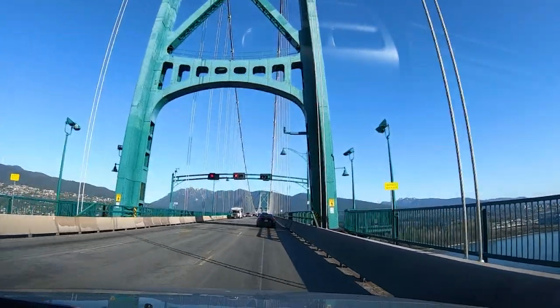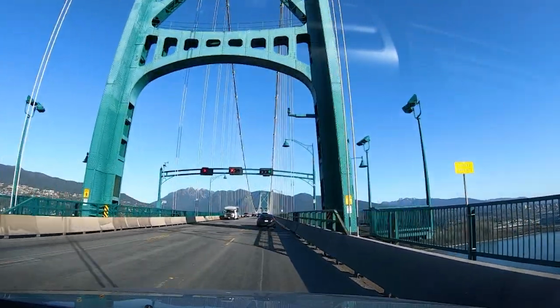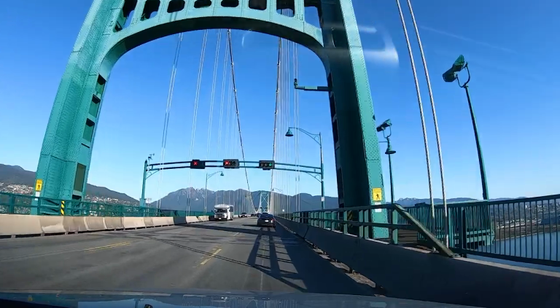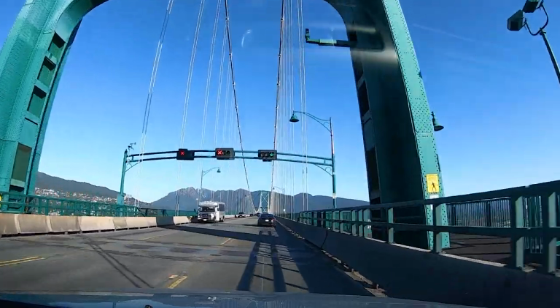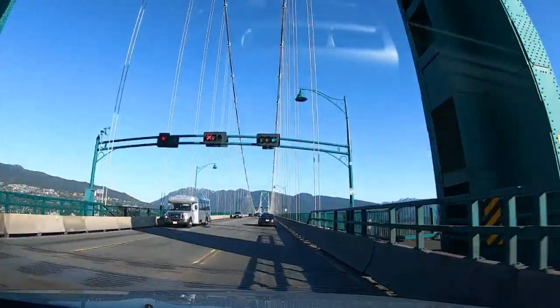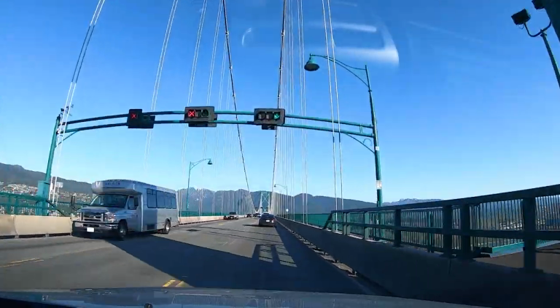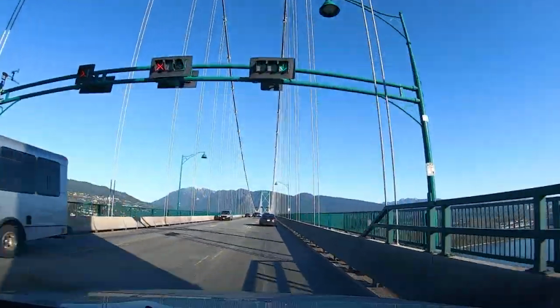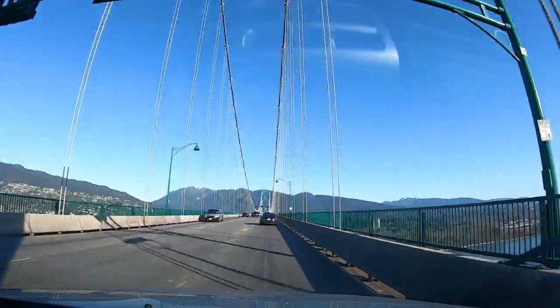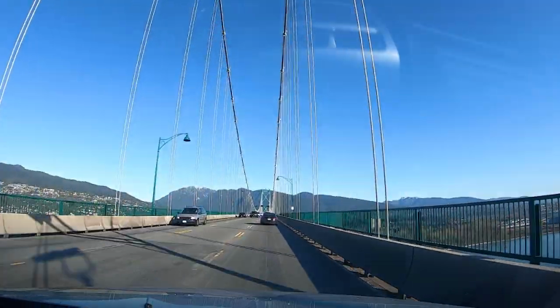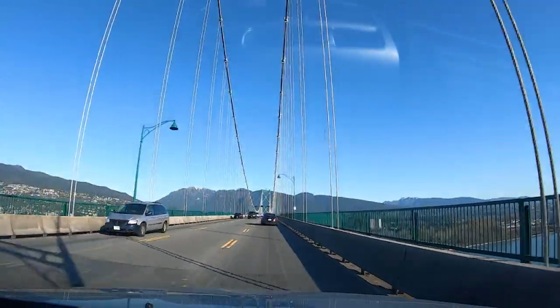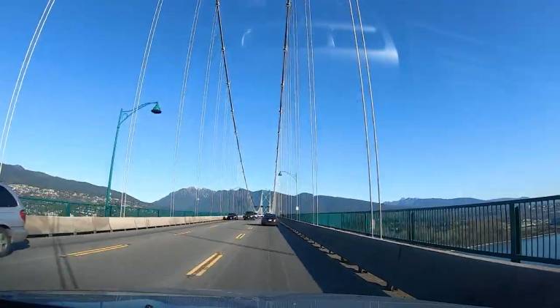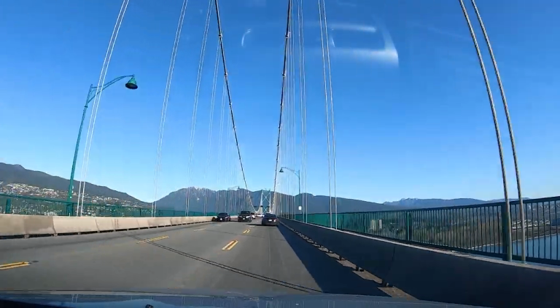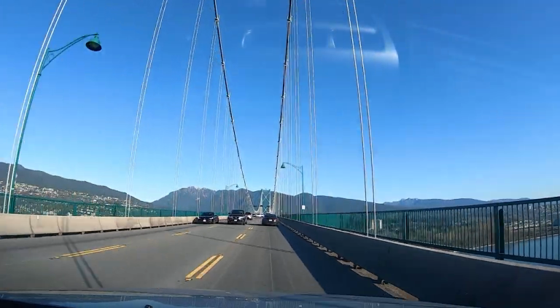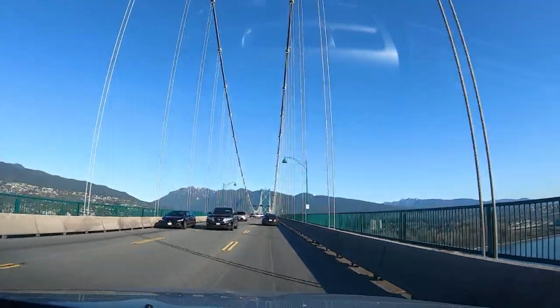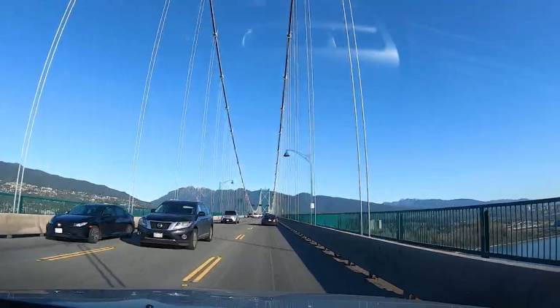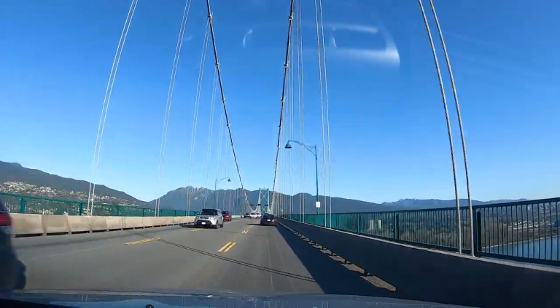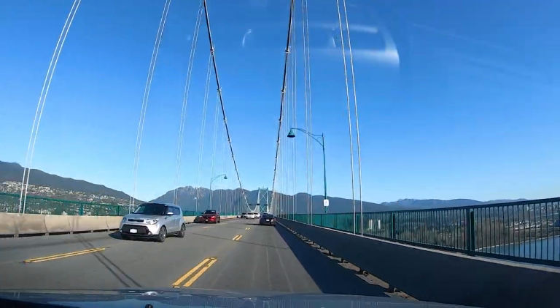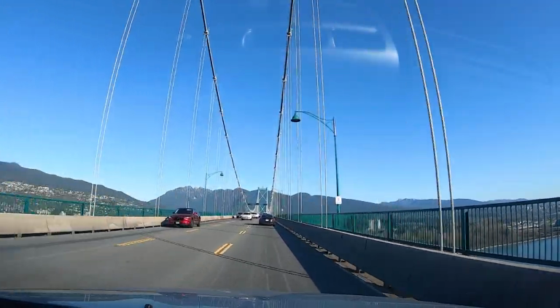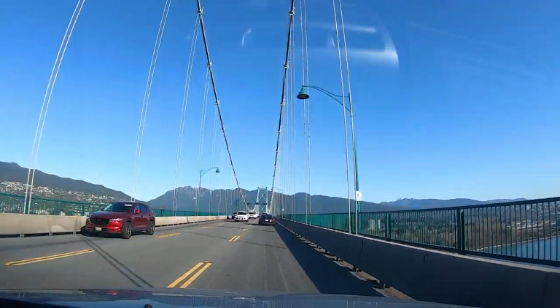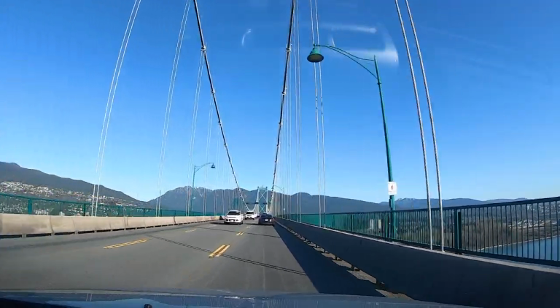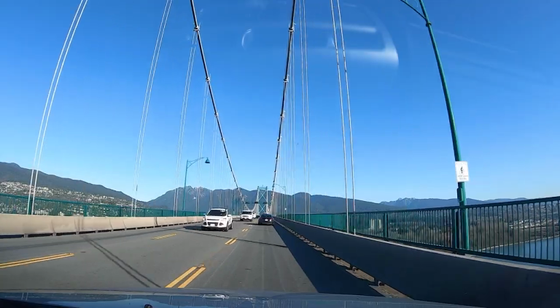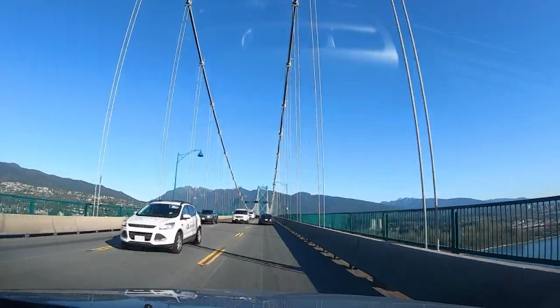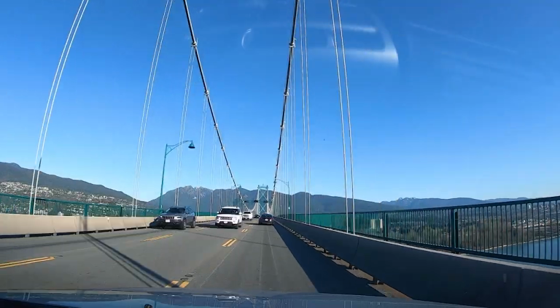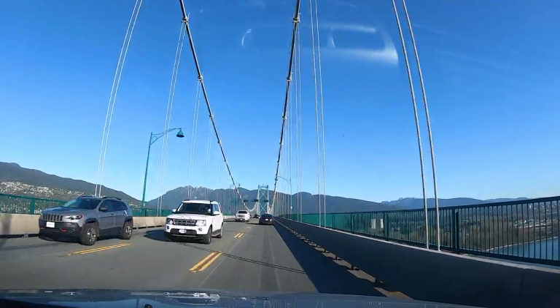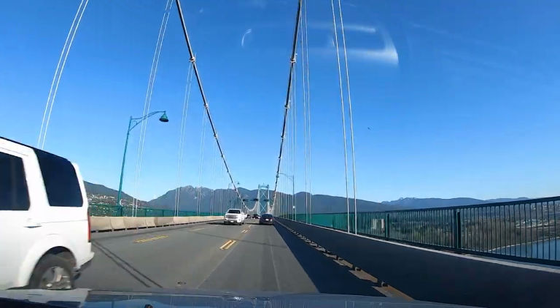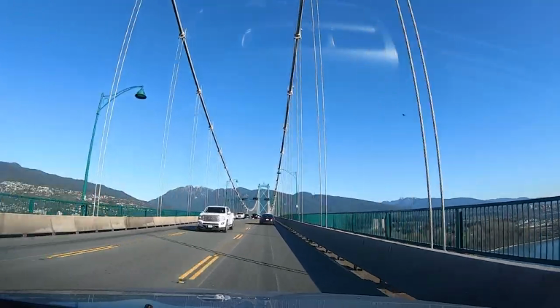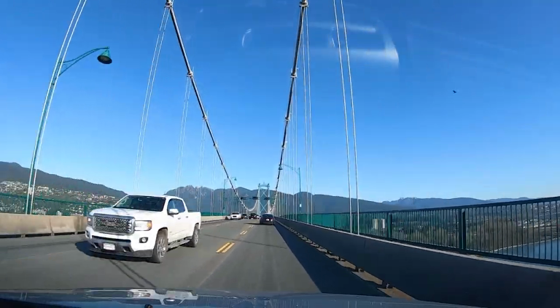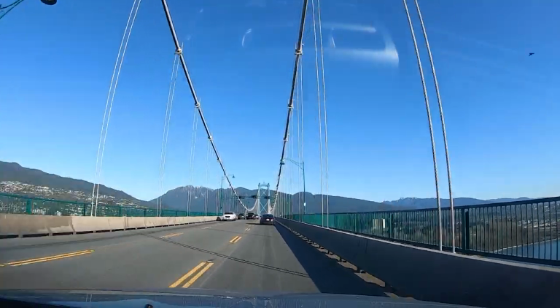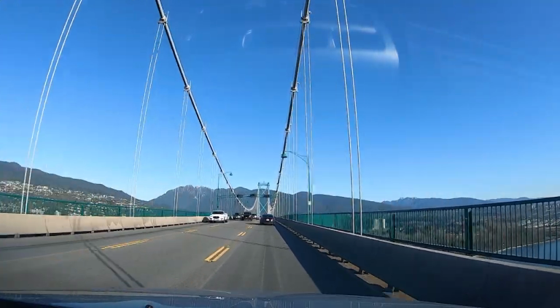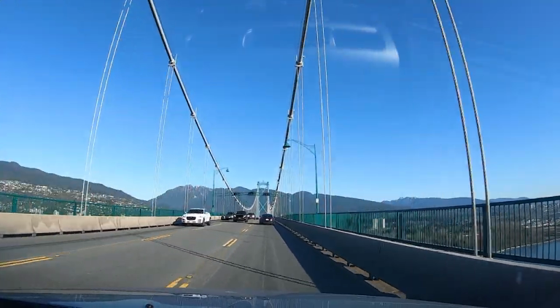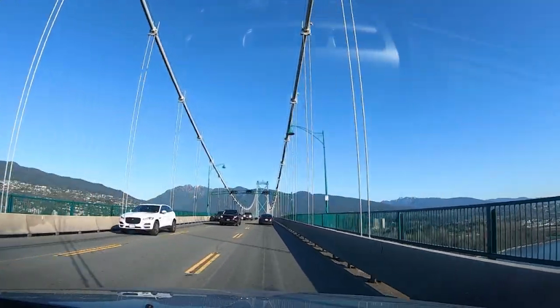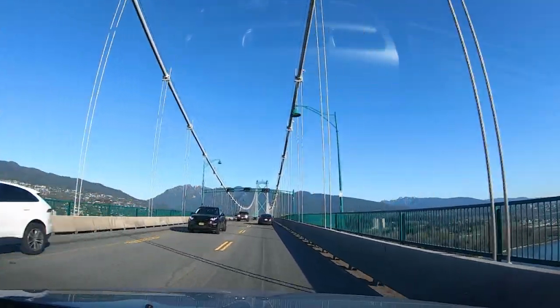The Cybertruck has transparent unbreakable windows. When driving, you can easily see other vehicles on the road. The windows are a safety feature.